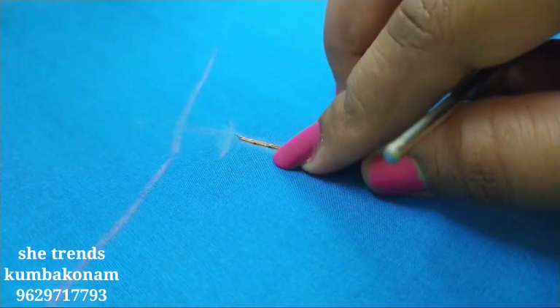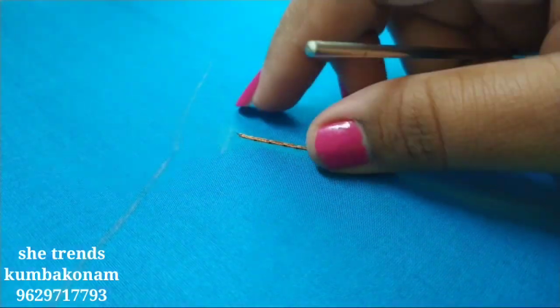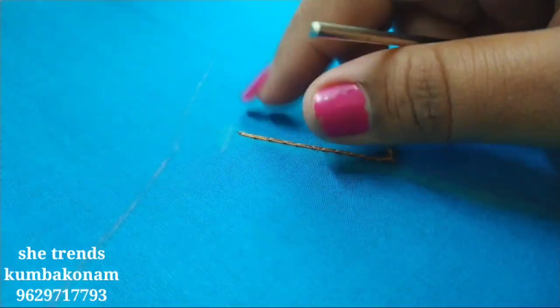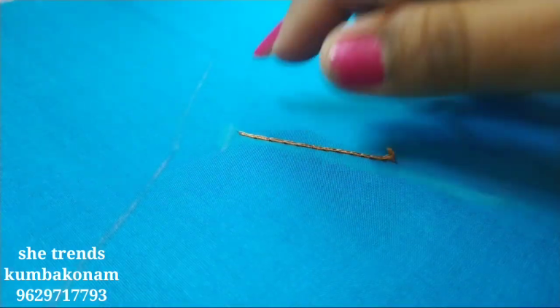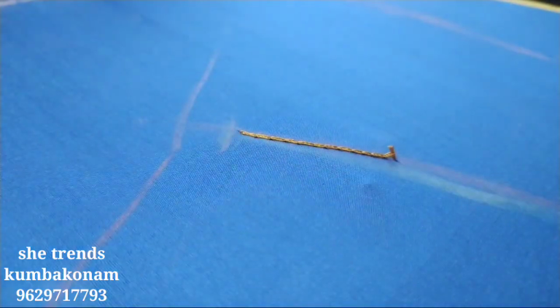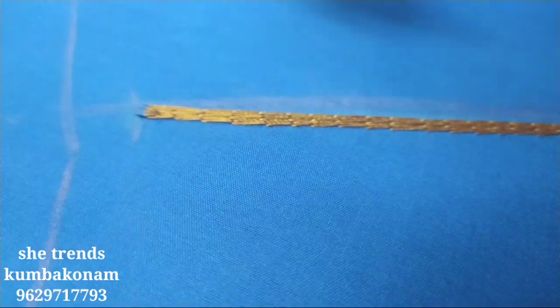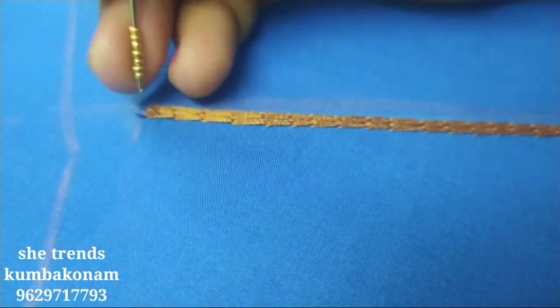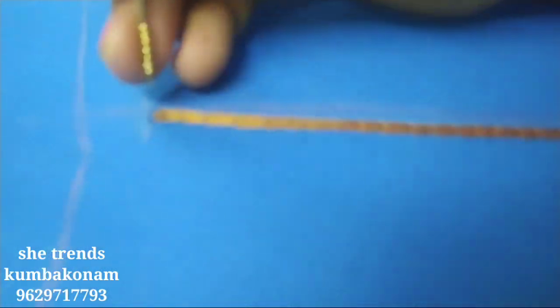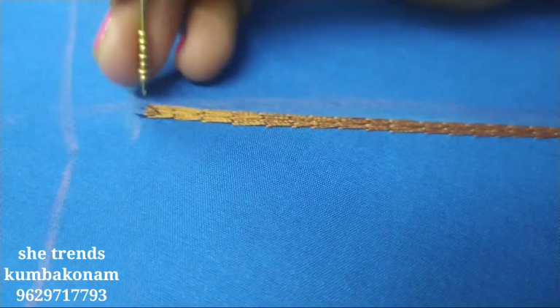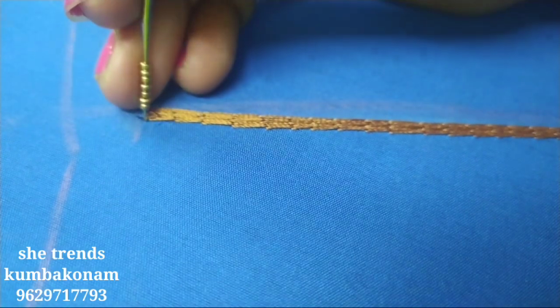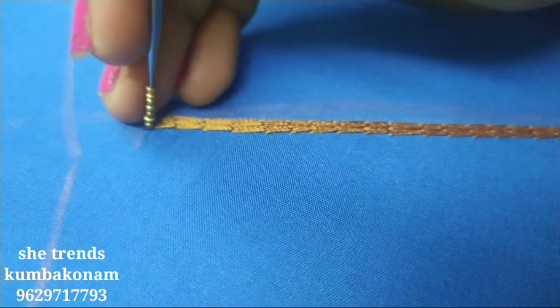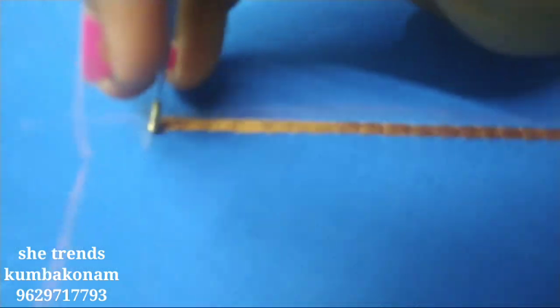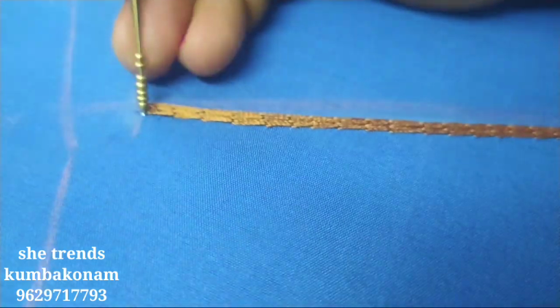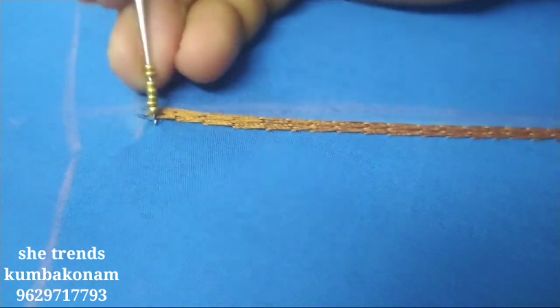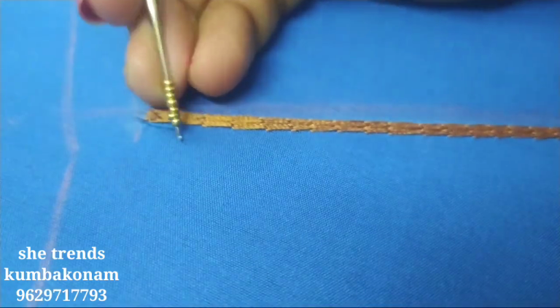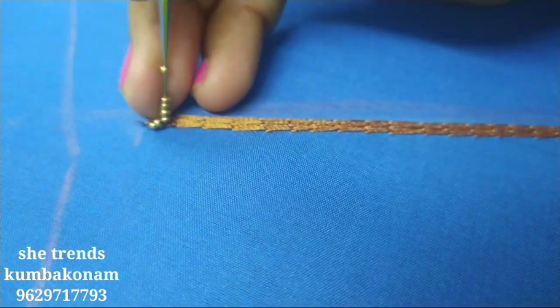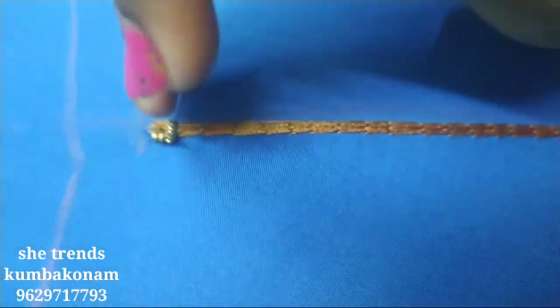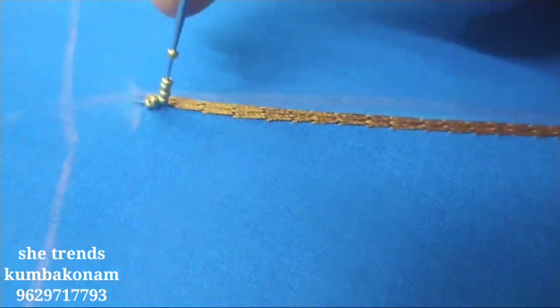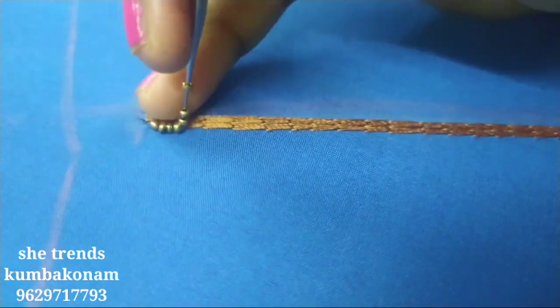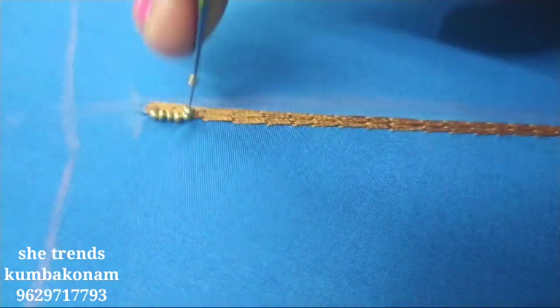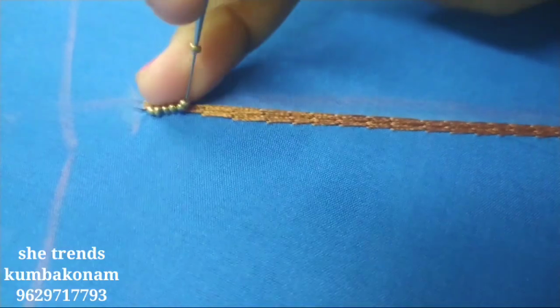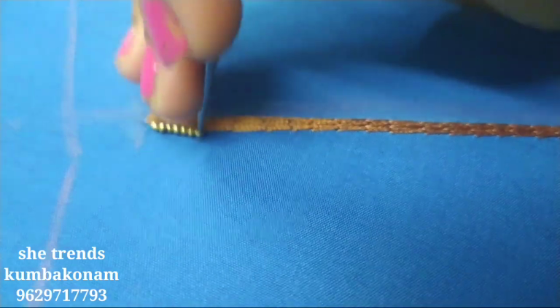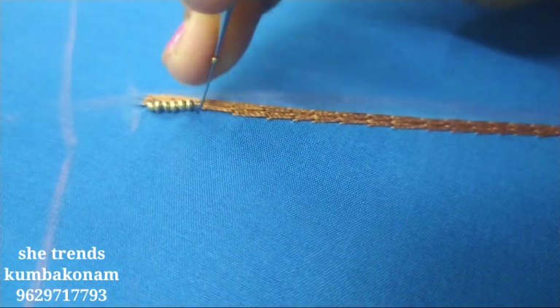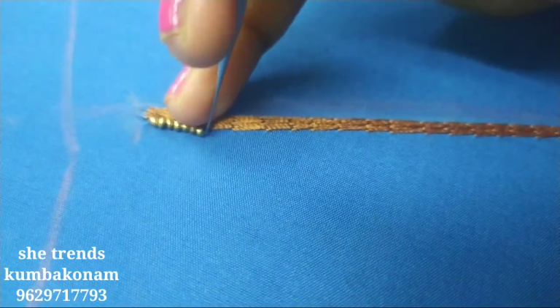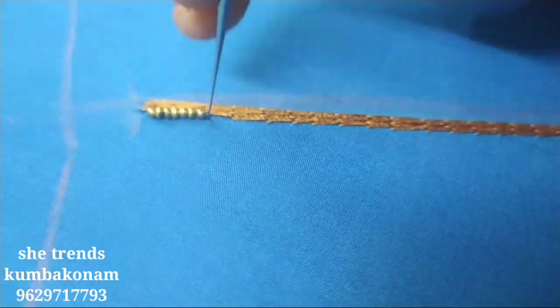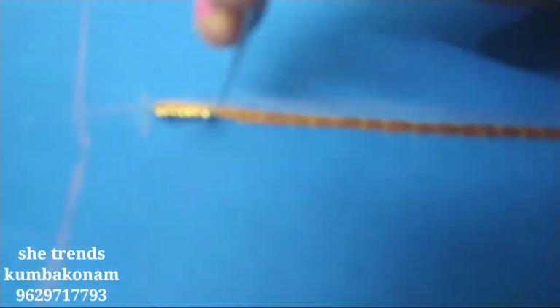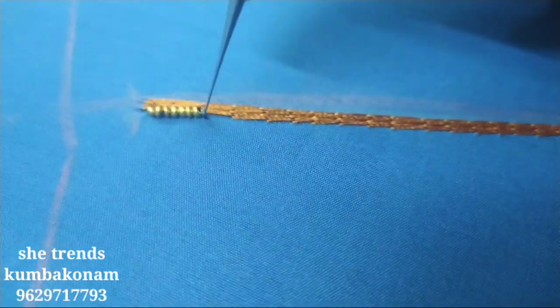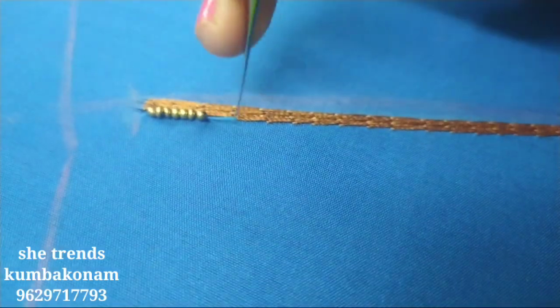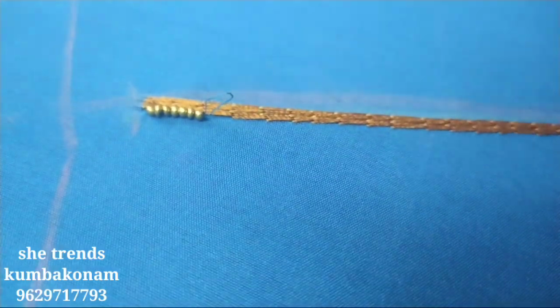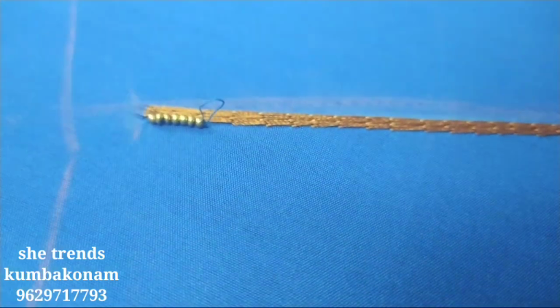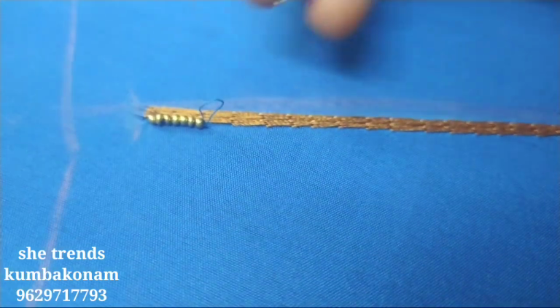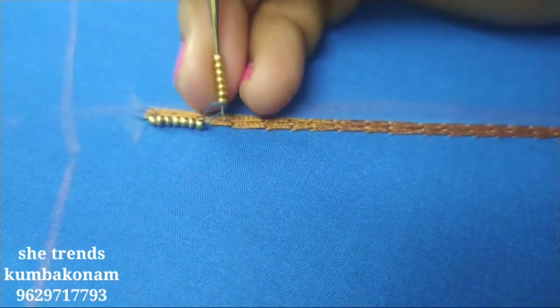We will start with the mat filling. Next step, we will start with the sugar beads. We will add two sugar beads.